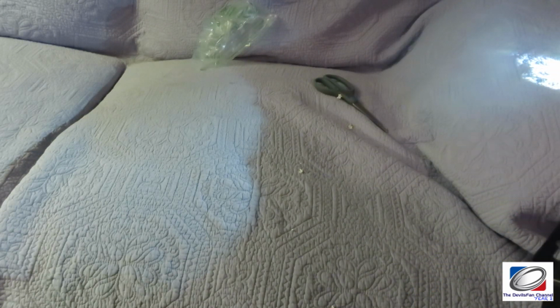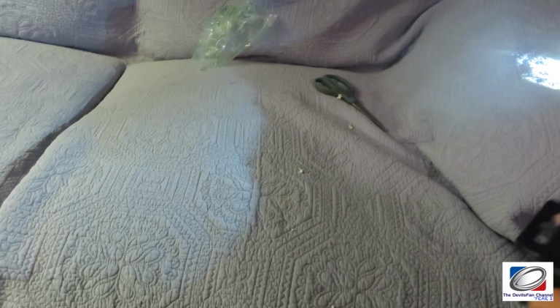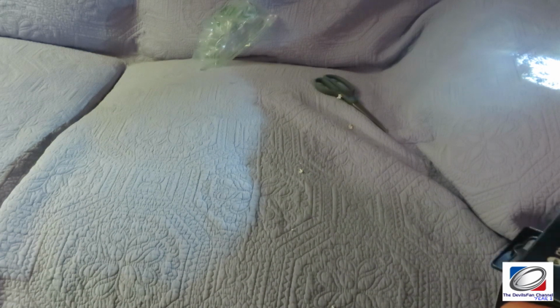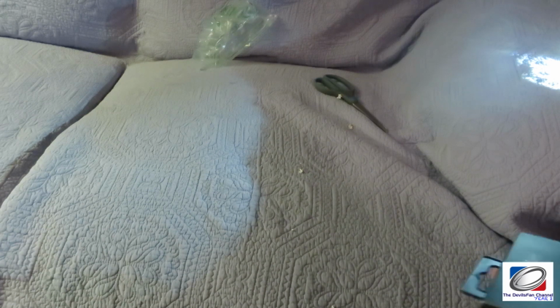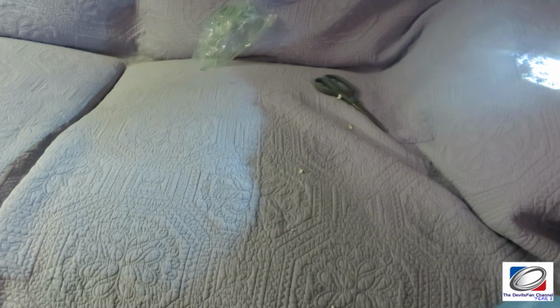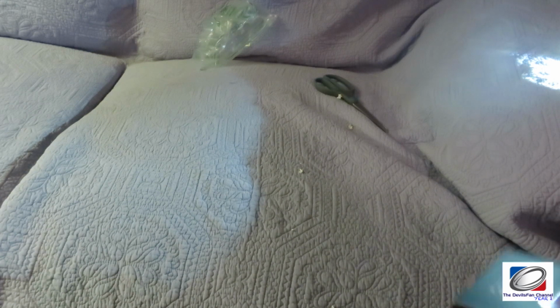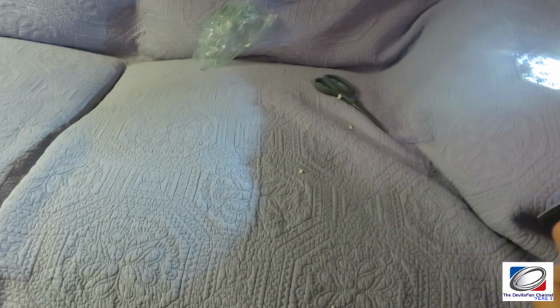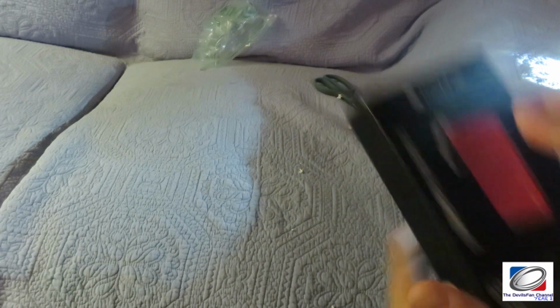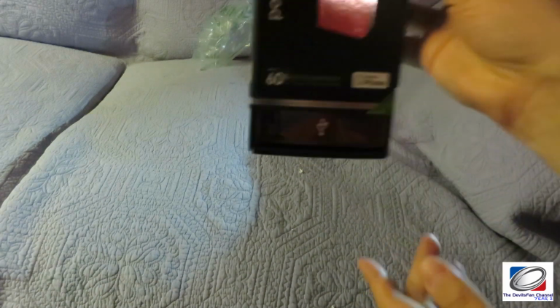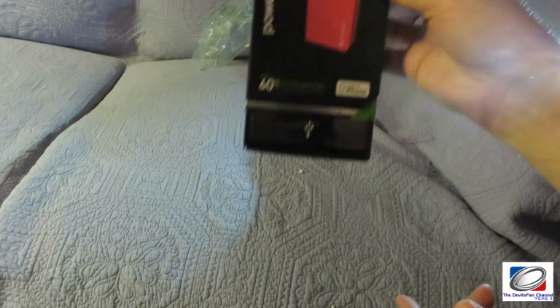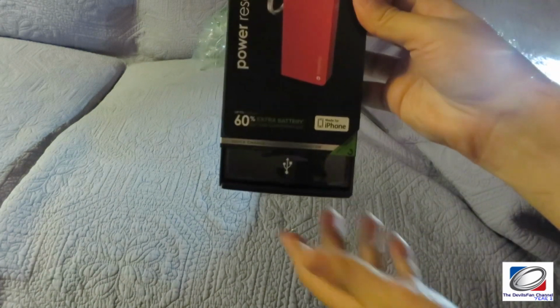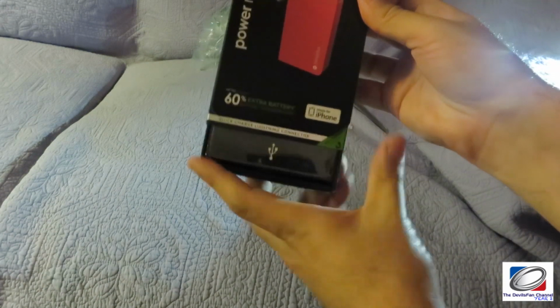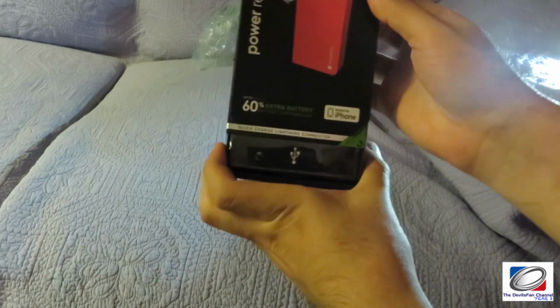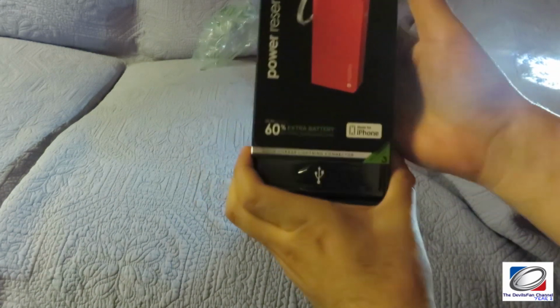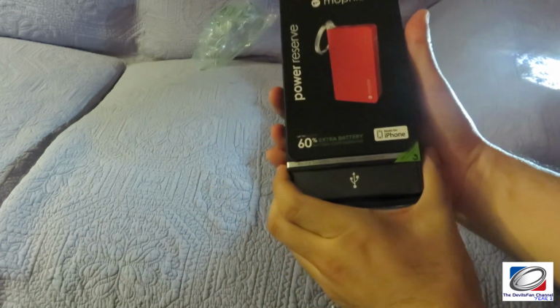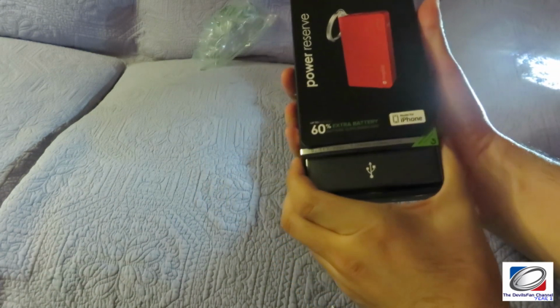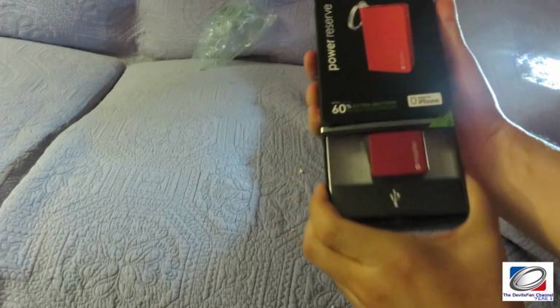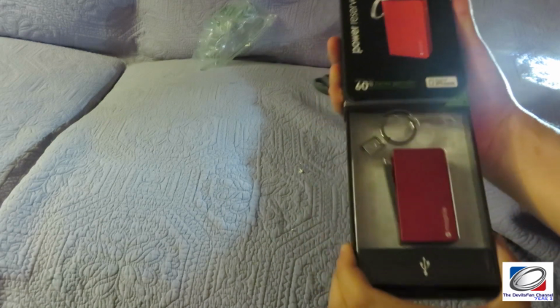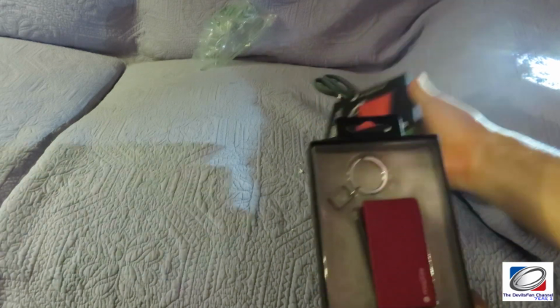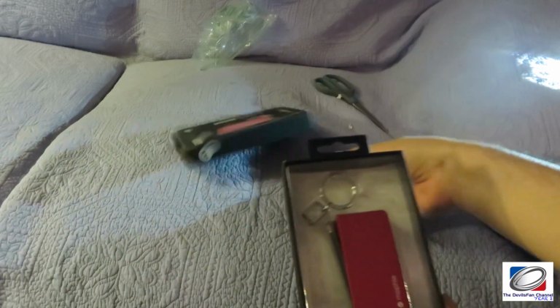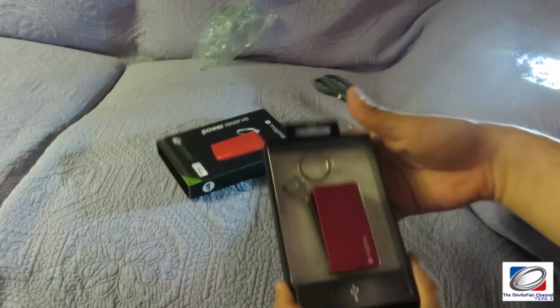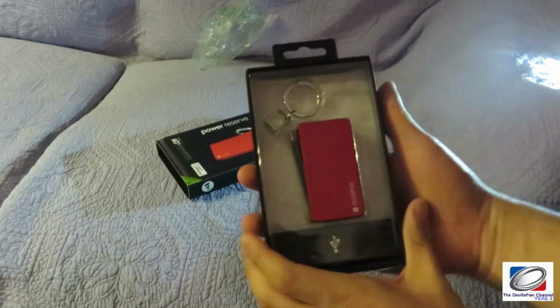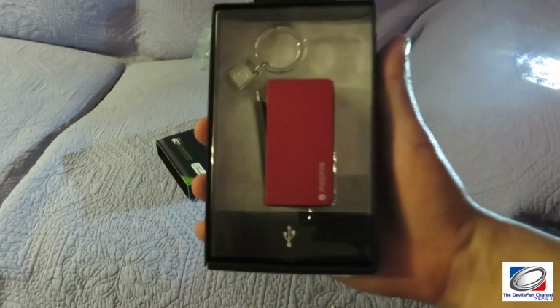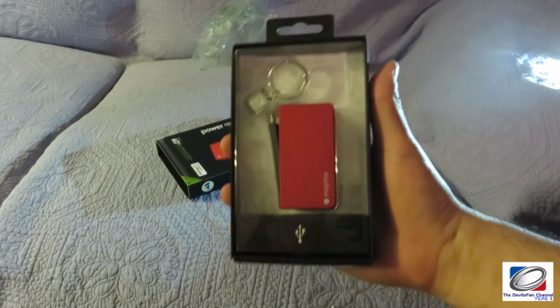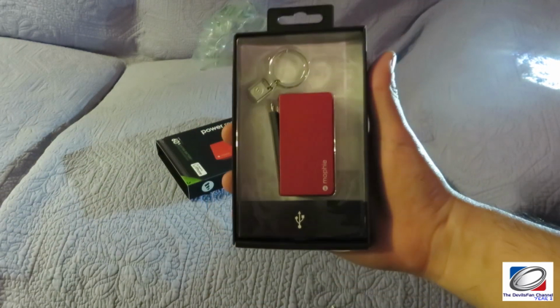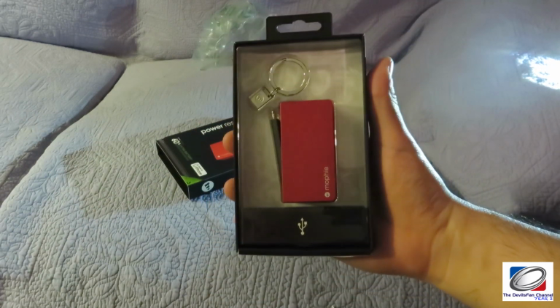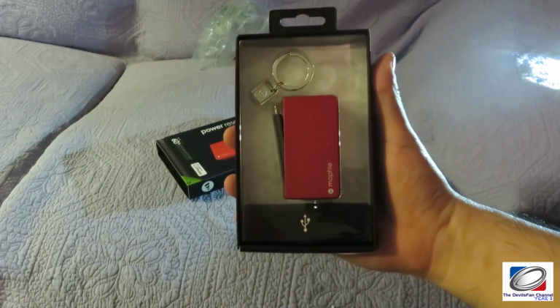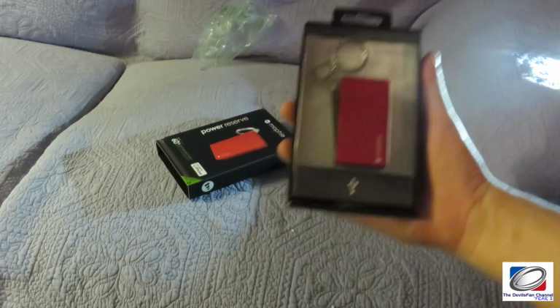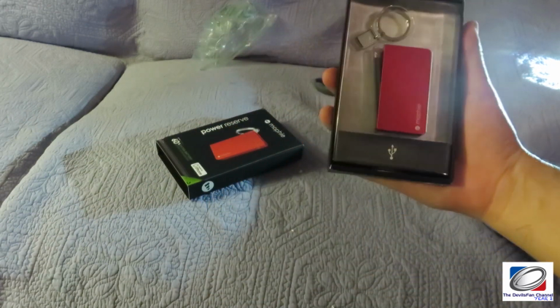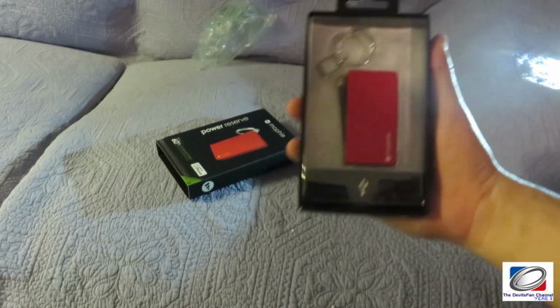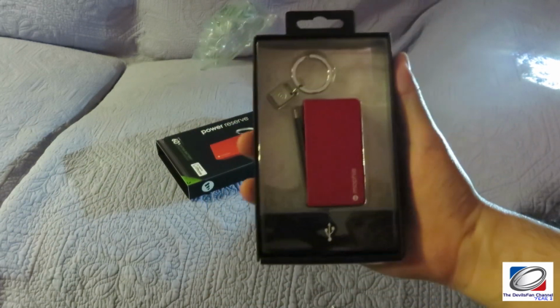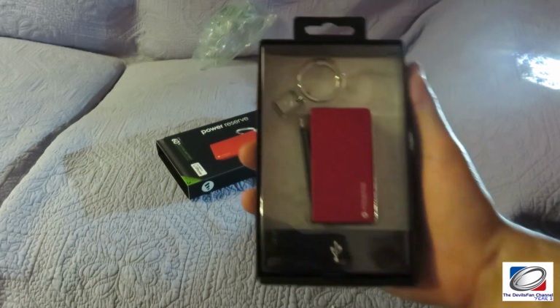There we go — I can just slide it off like that, and there we have the Mophie Power Reserve.